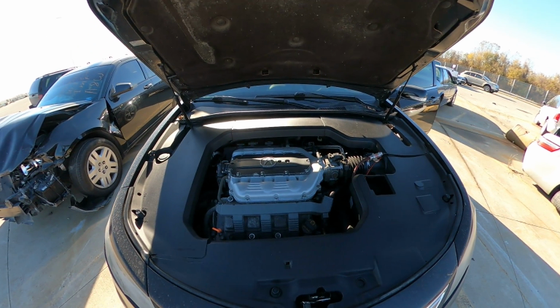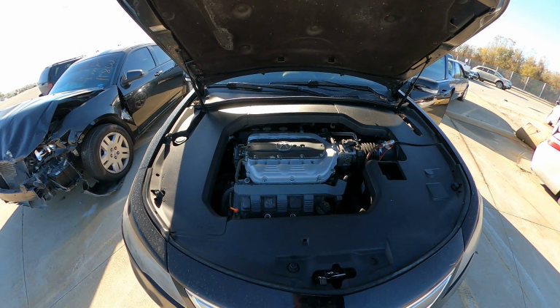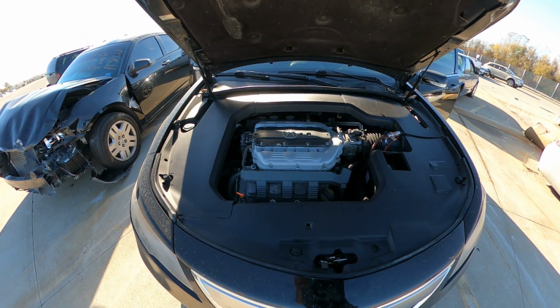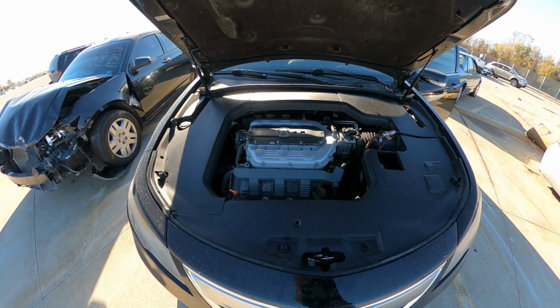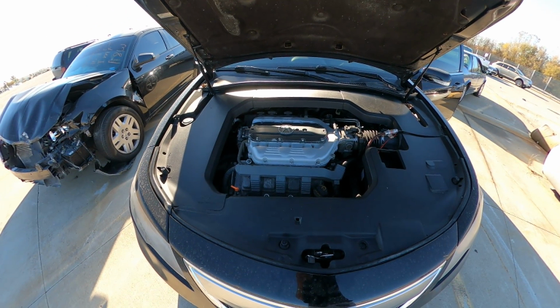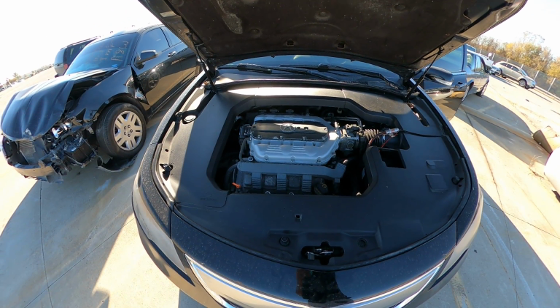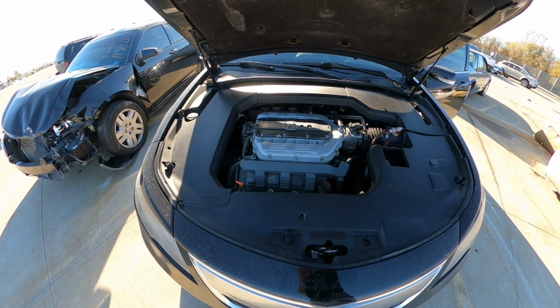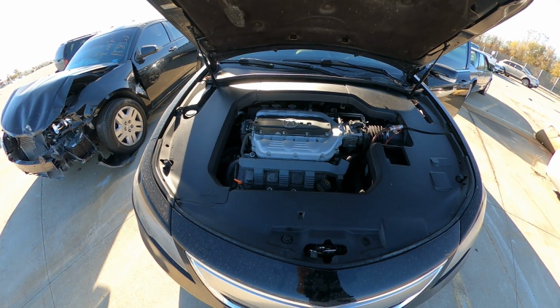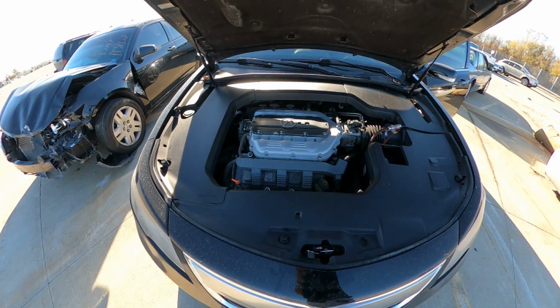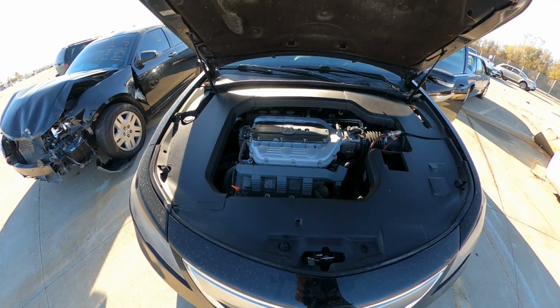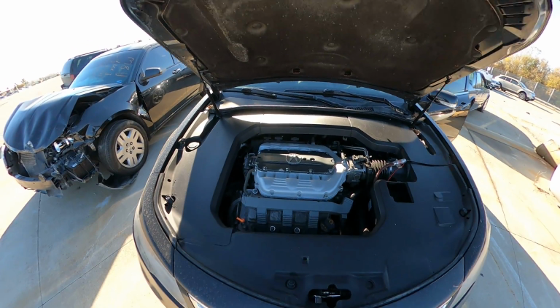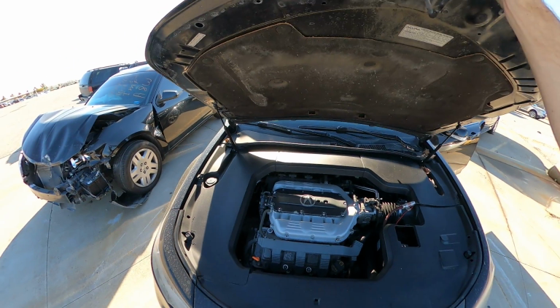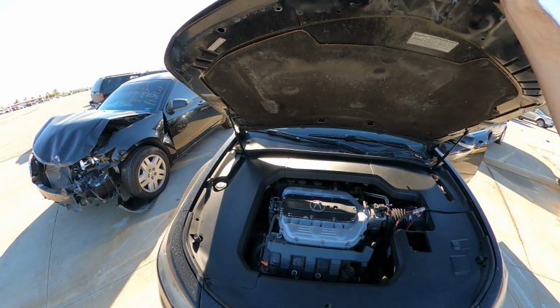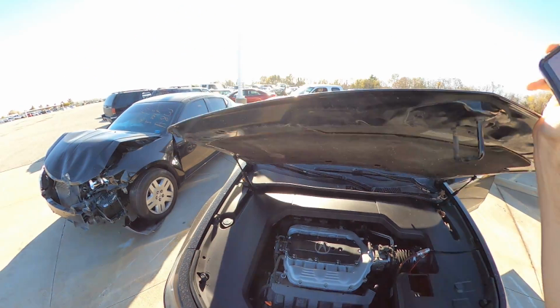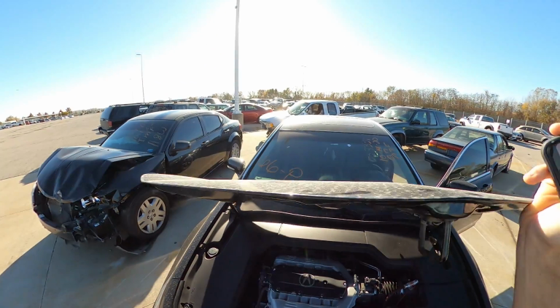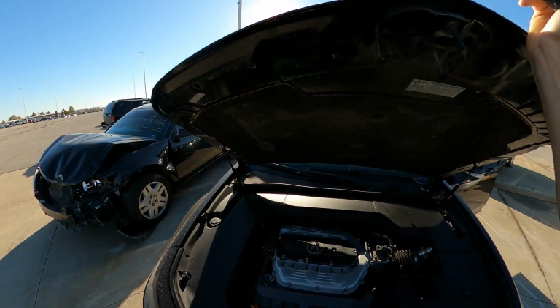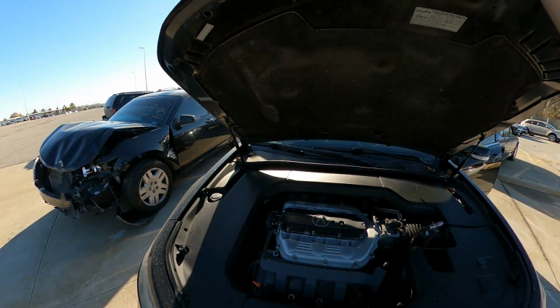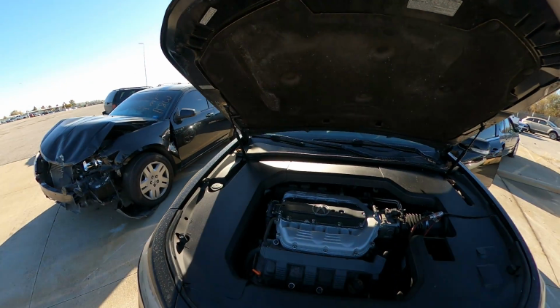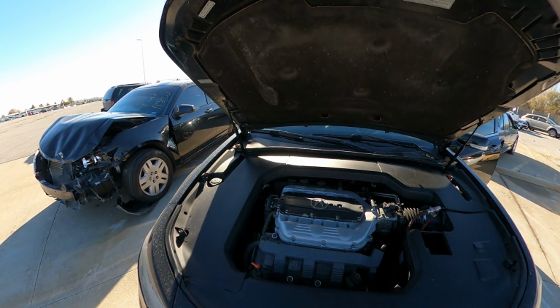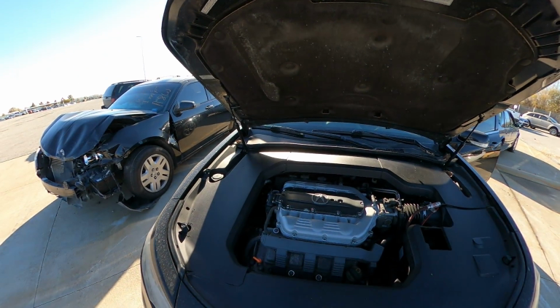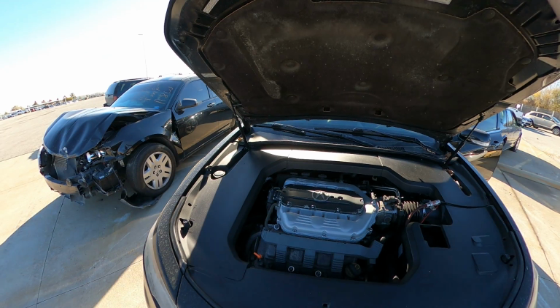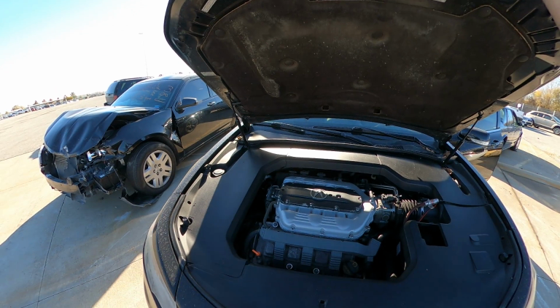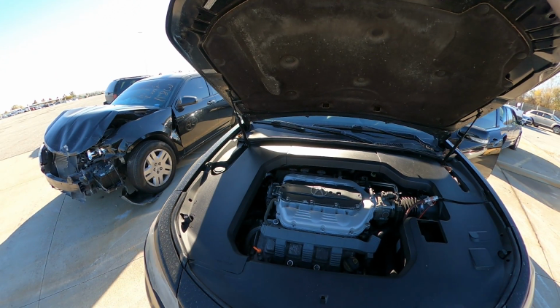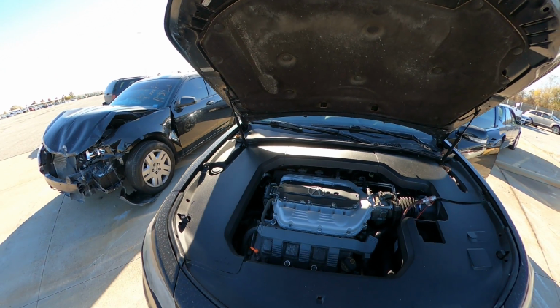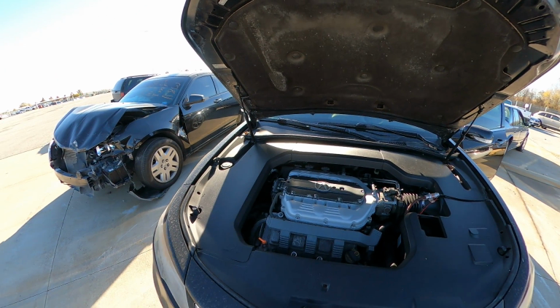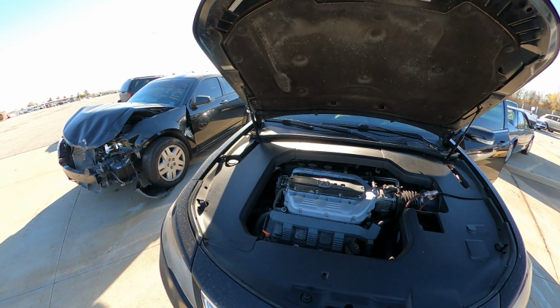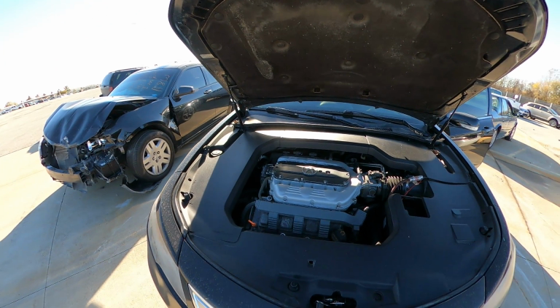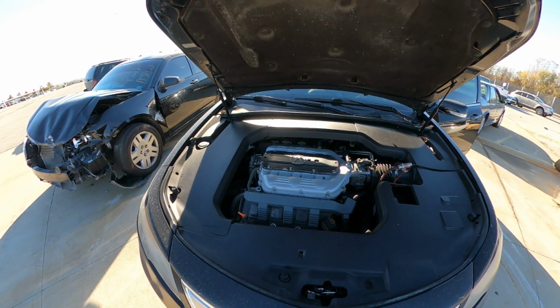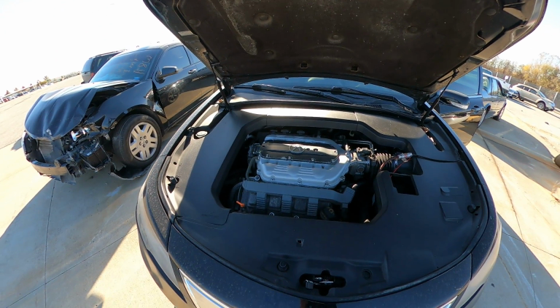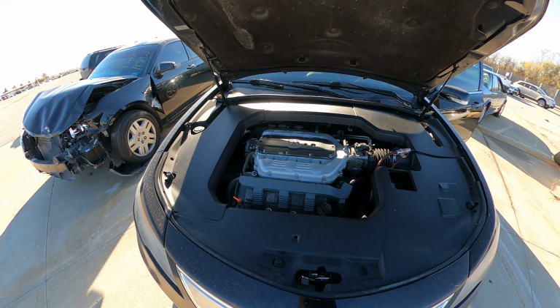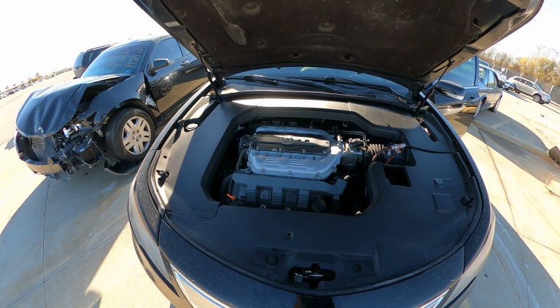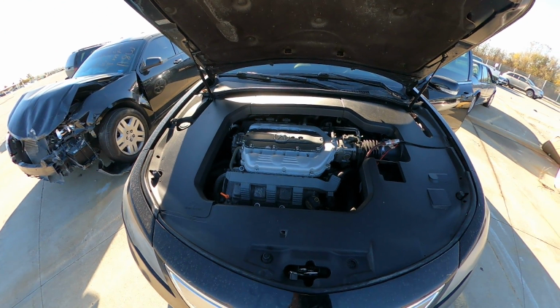Hello, here at the Kansas City tow lot auction, November 2020. This is lot number 66 — it's a 2012 Acura TL, came in on a repo with the keys. Wanted to give you all a closer look.